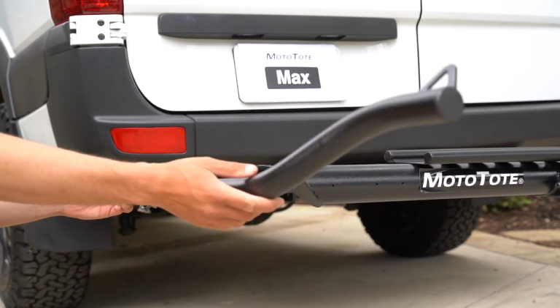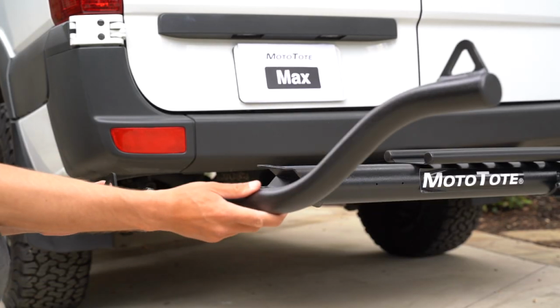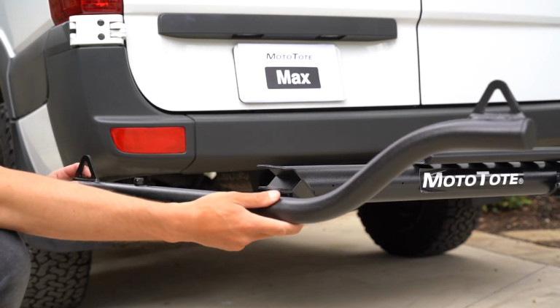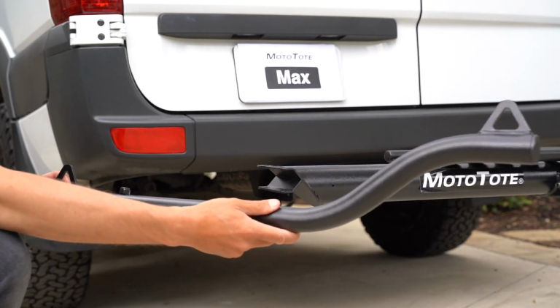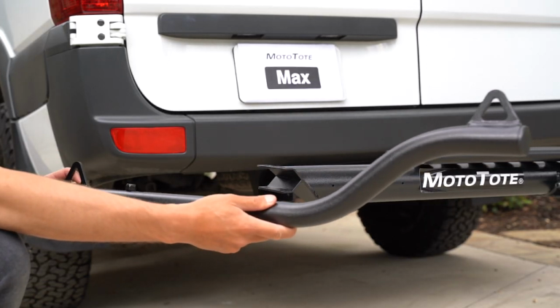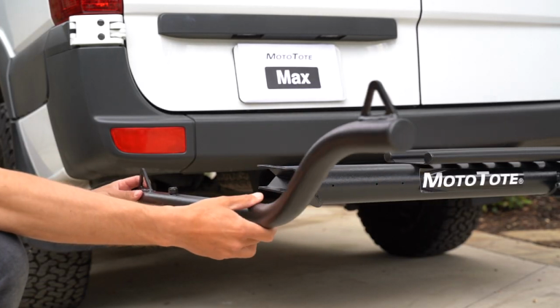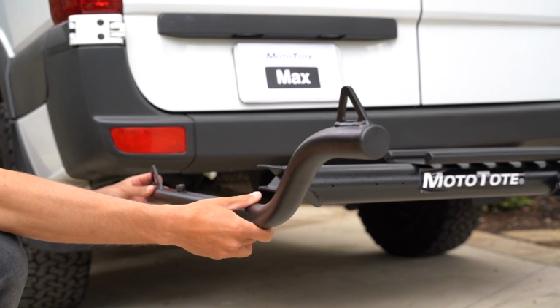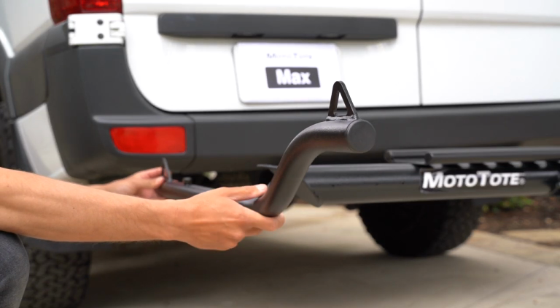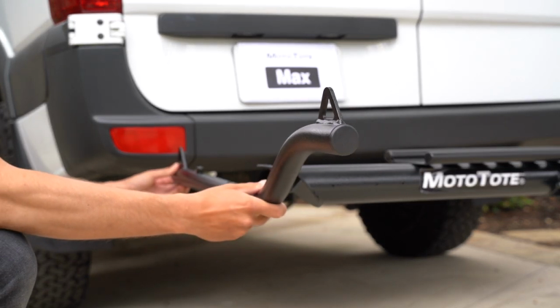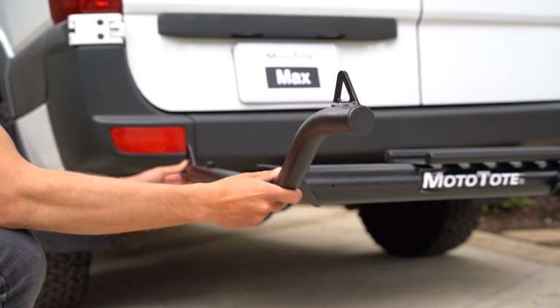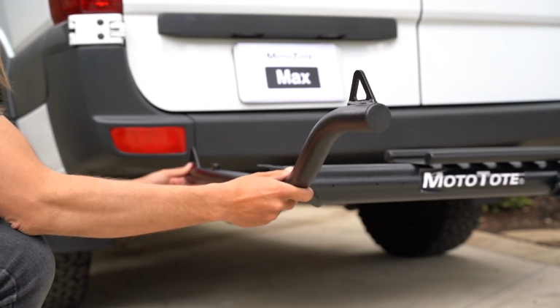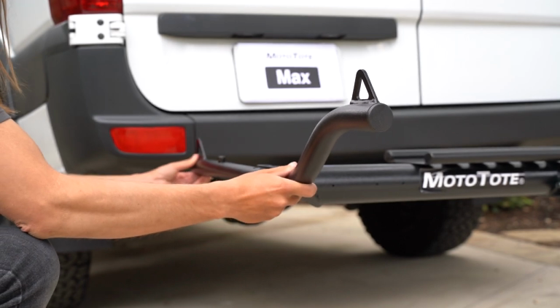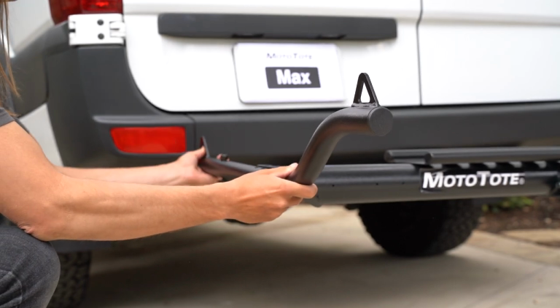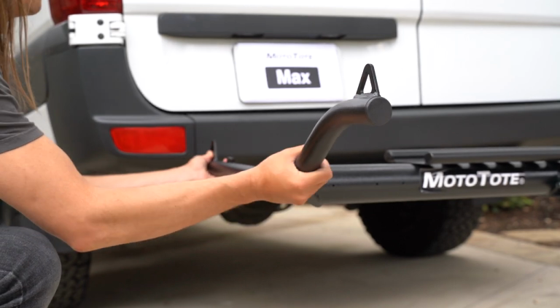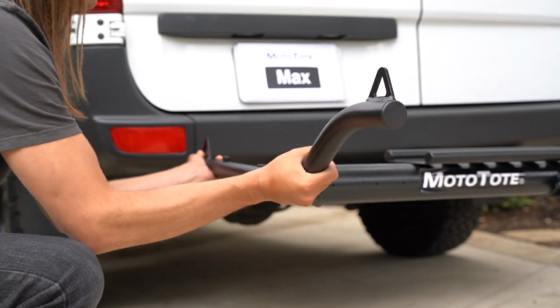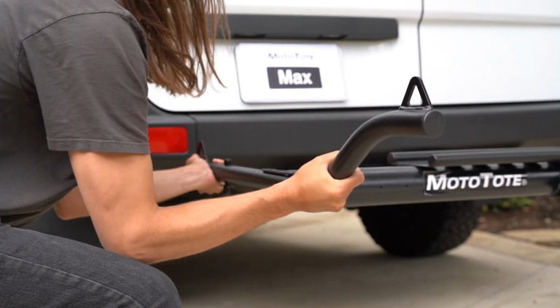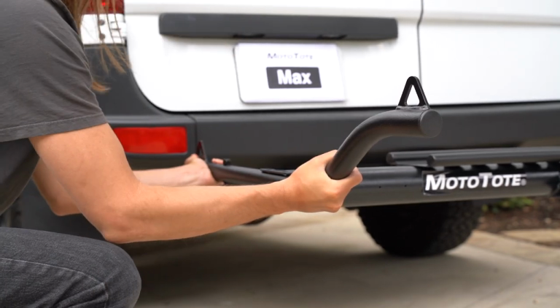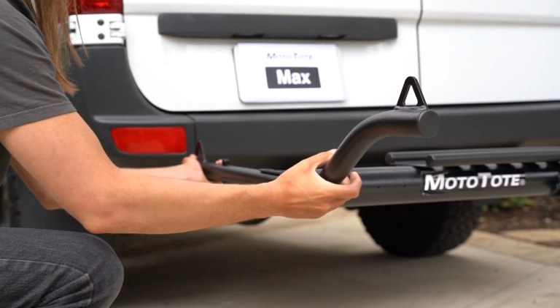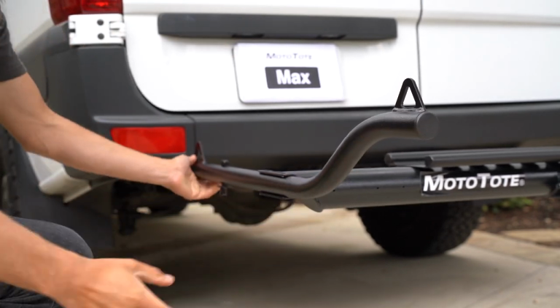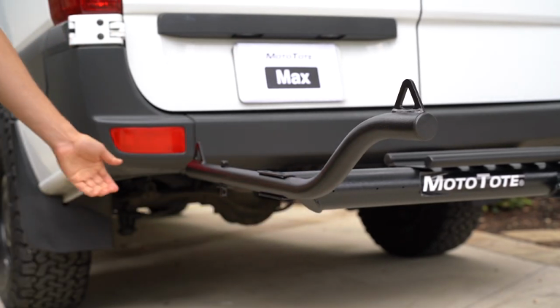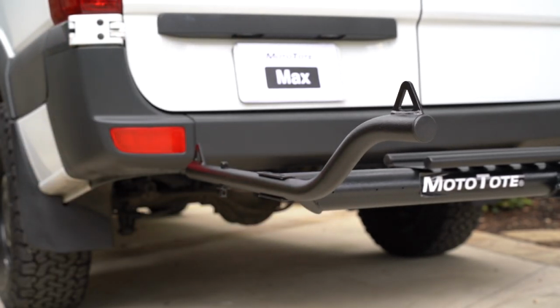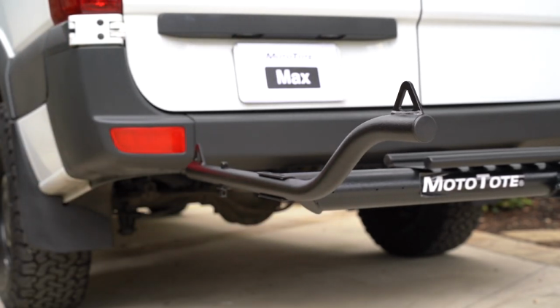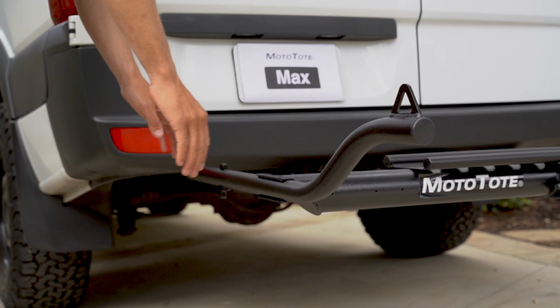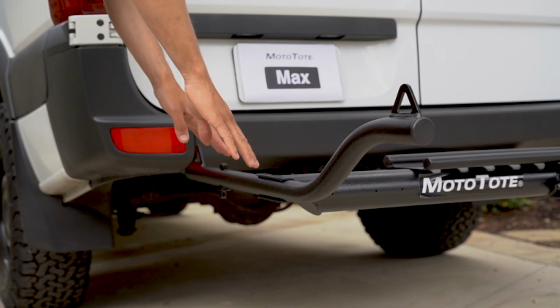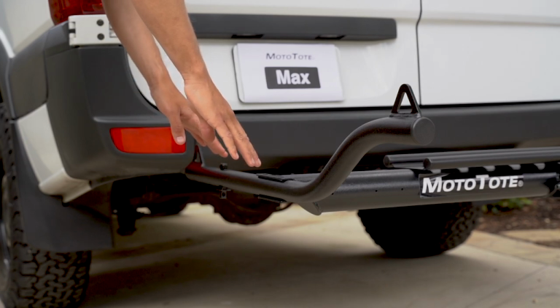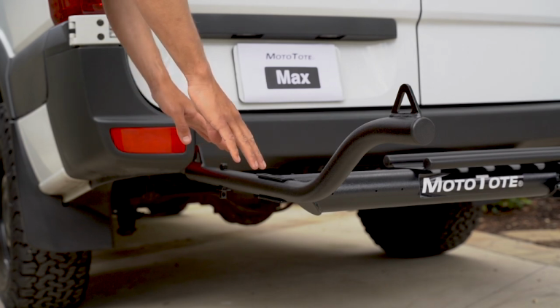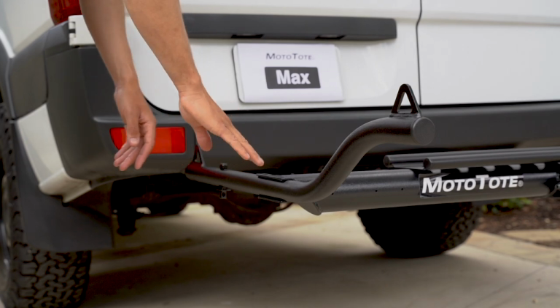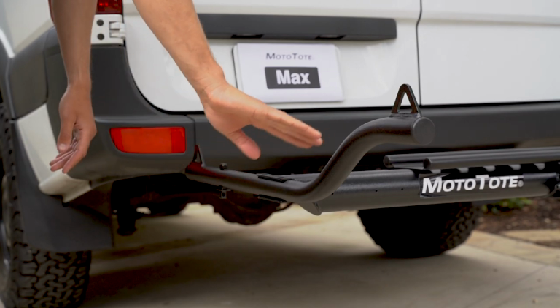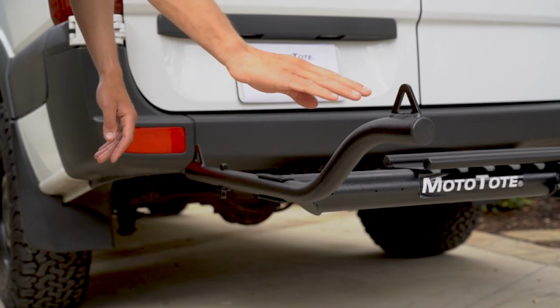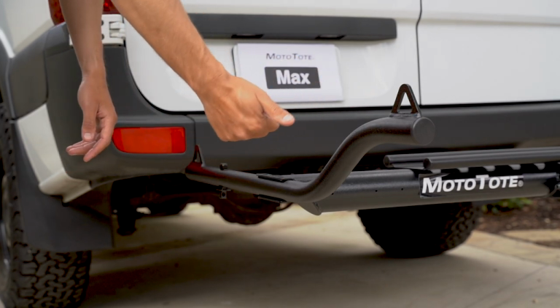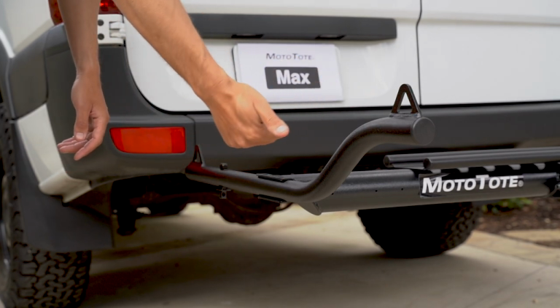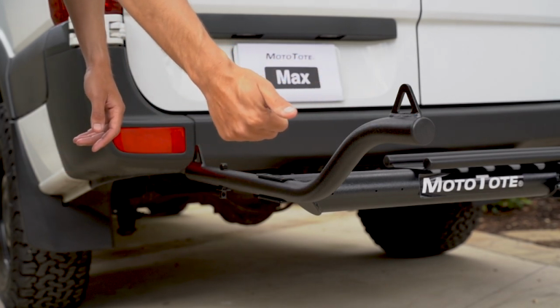Now take the front tie down arm and repeat that process into the front slot. For a proper installation, ensure that the curved area is facing outward.